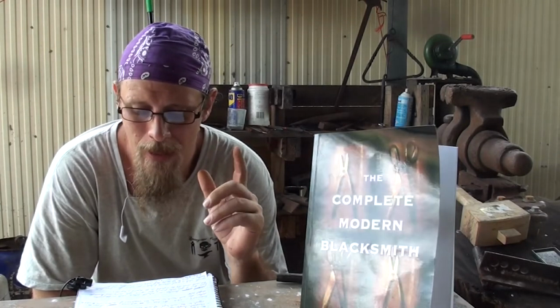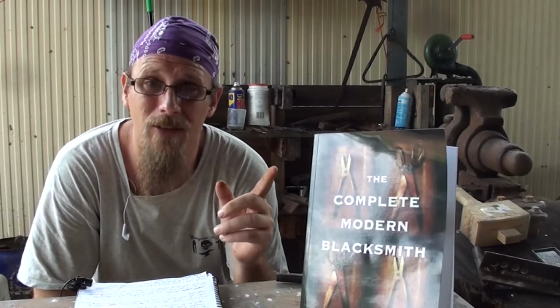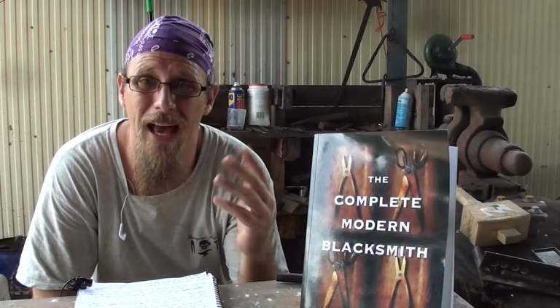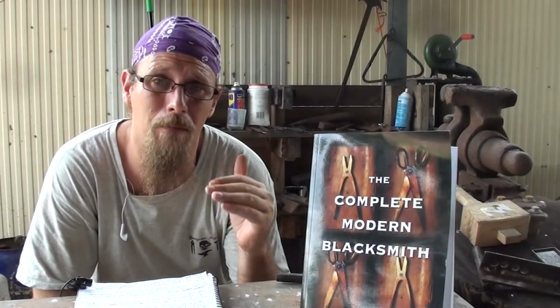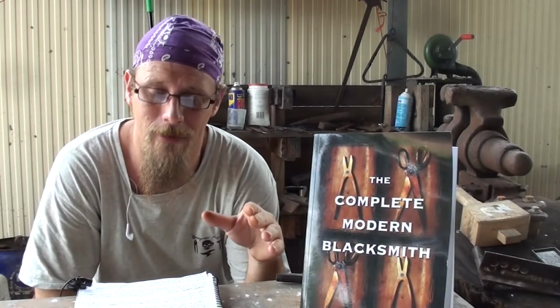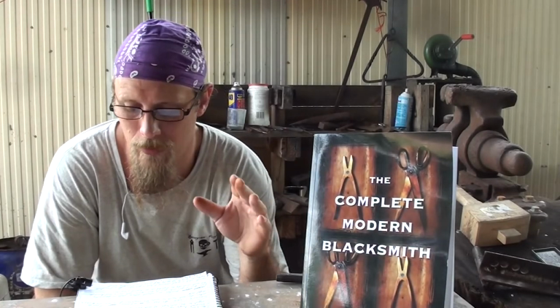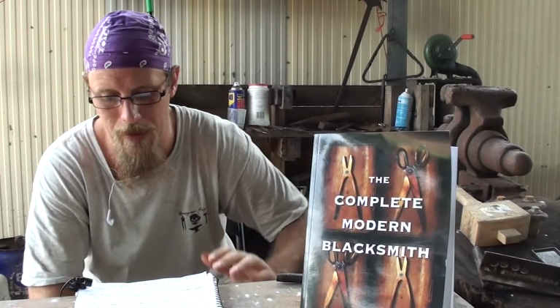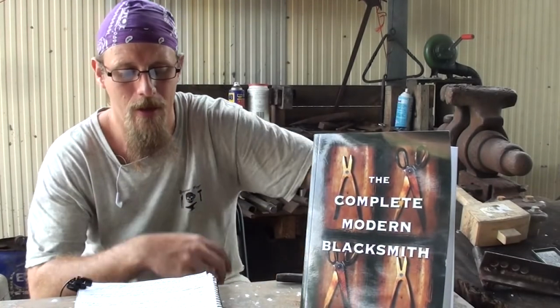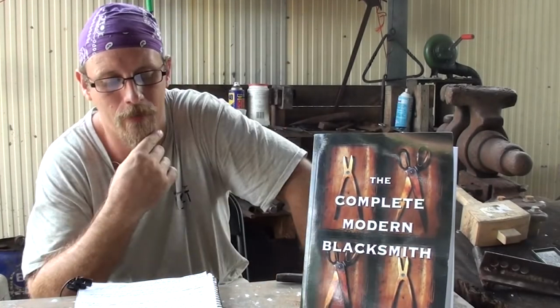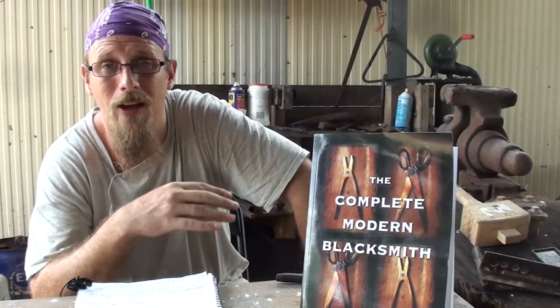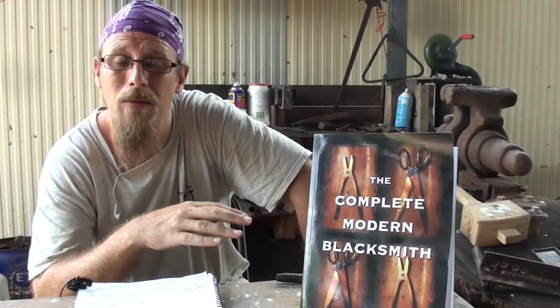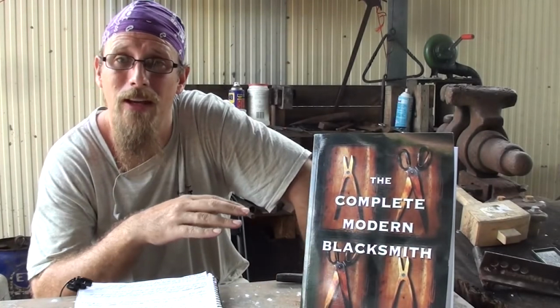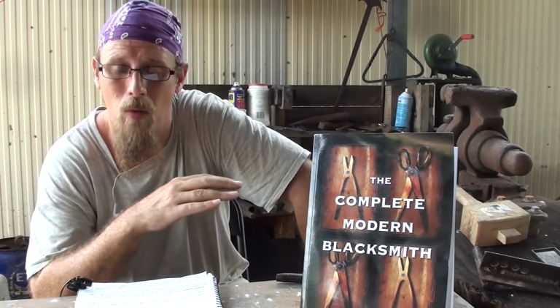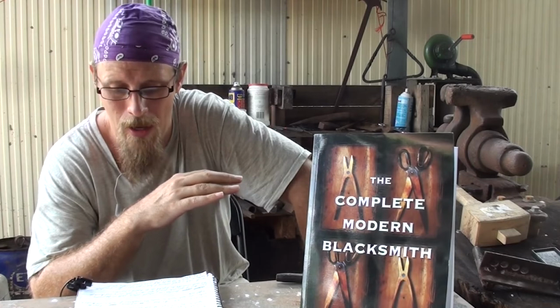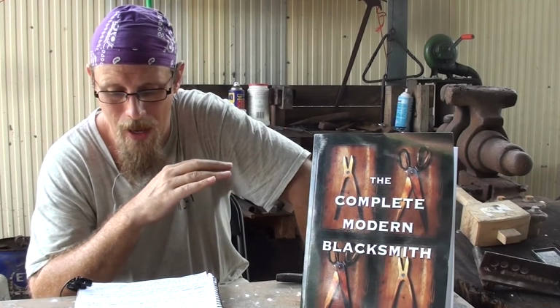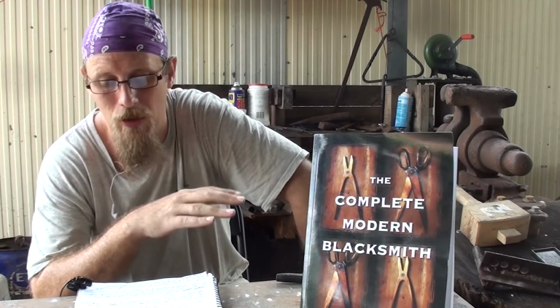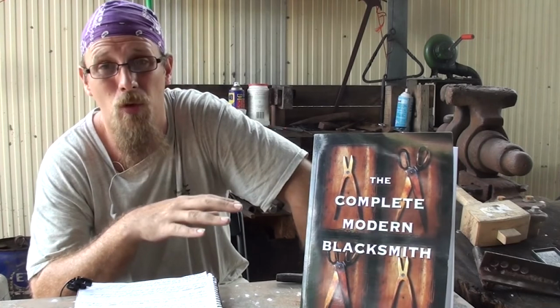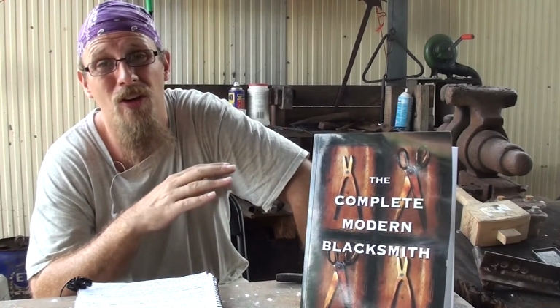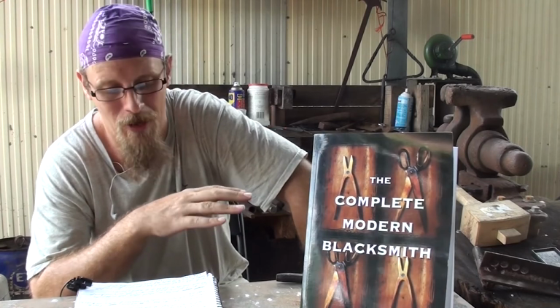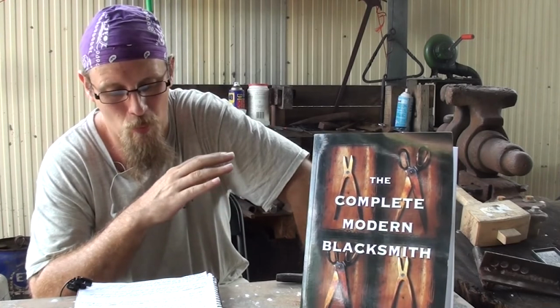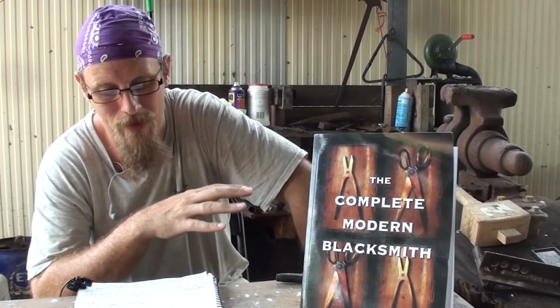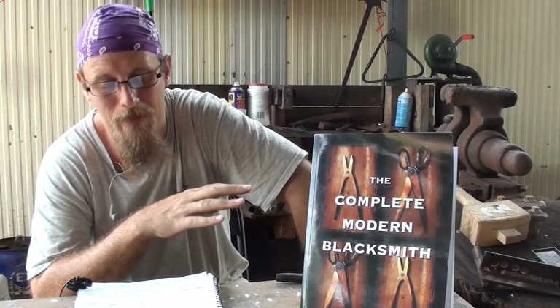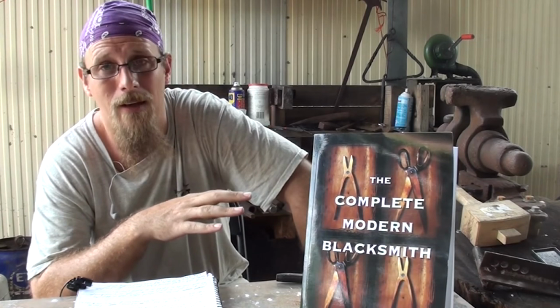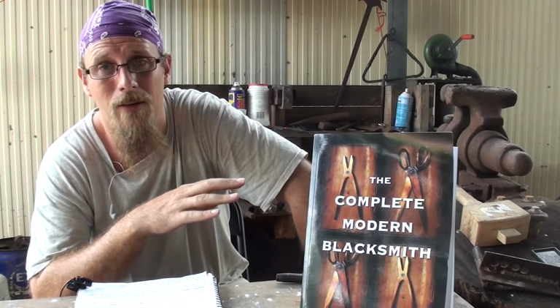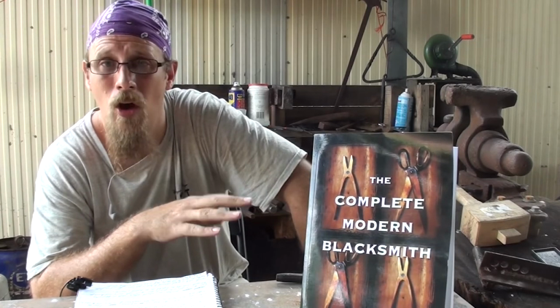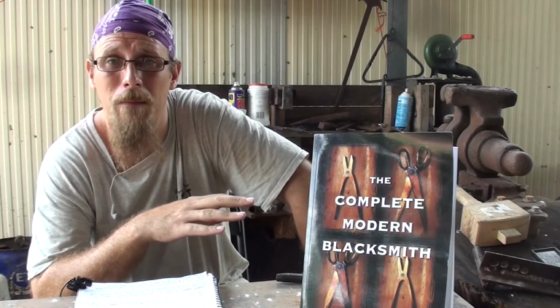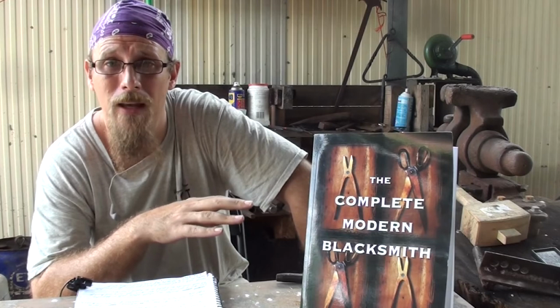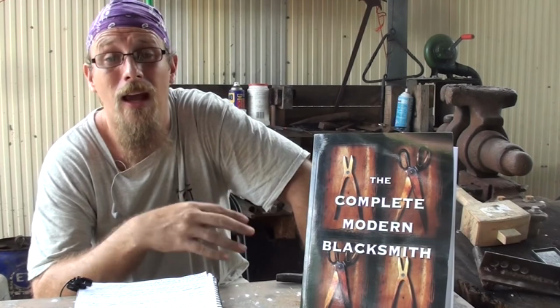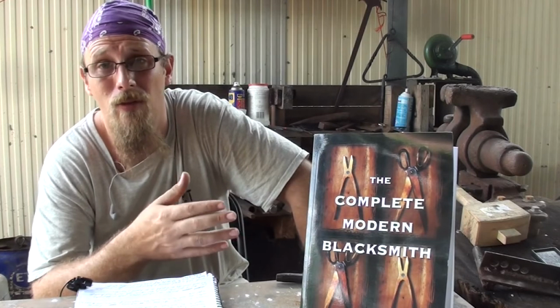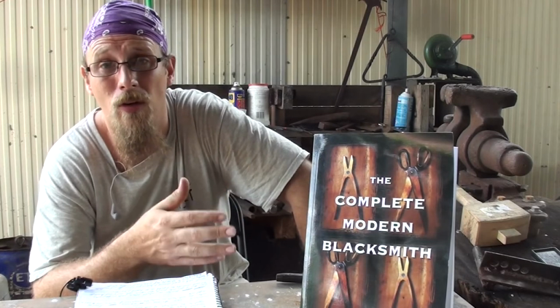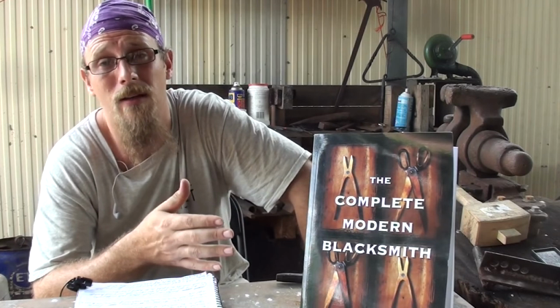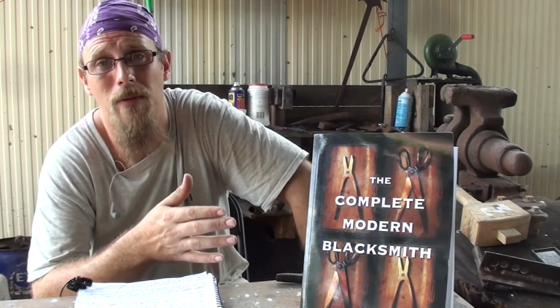It touches on the absolute basic skills required in blacksmithing. From there, it goes into projects that require skills, tooling, and knowledge that wouldn't reasonably be expected to be known by a beginner, and therefore is beyond the beginner's capability.